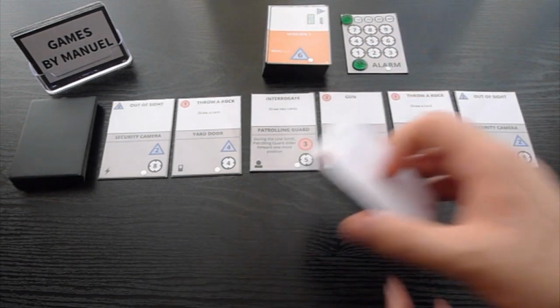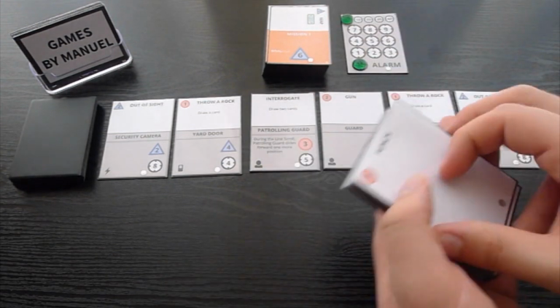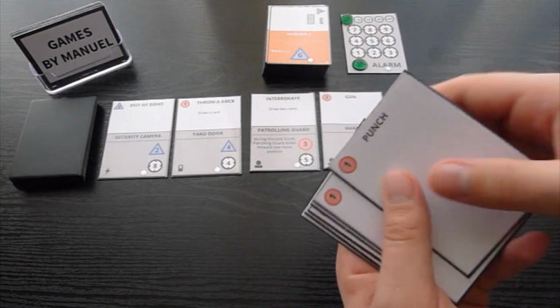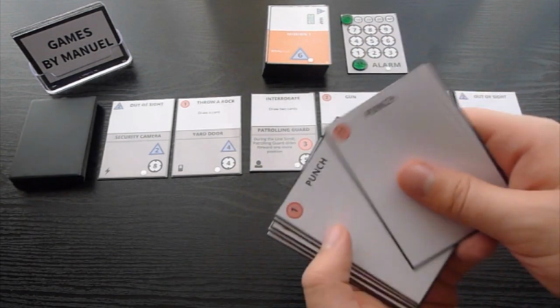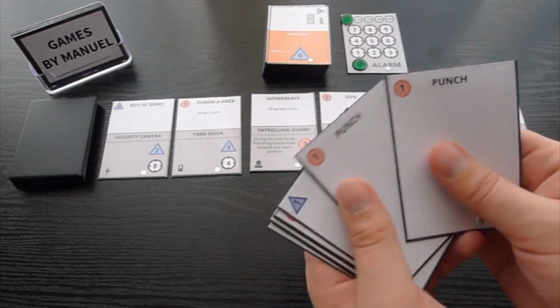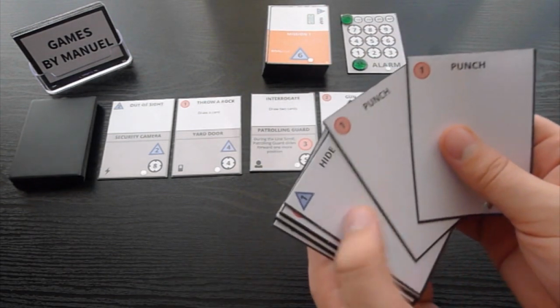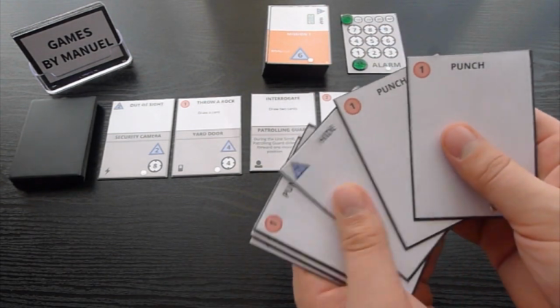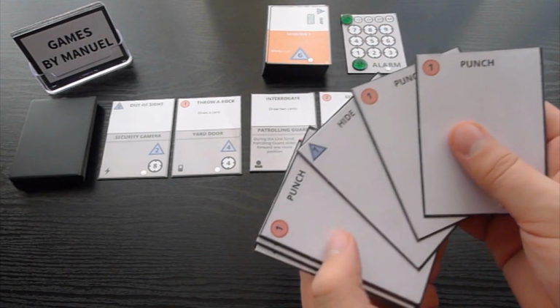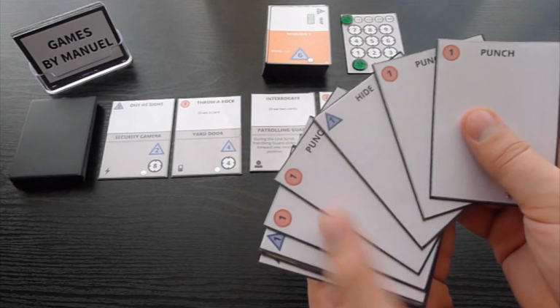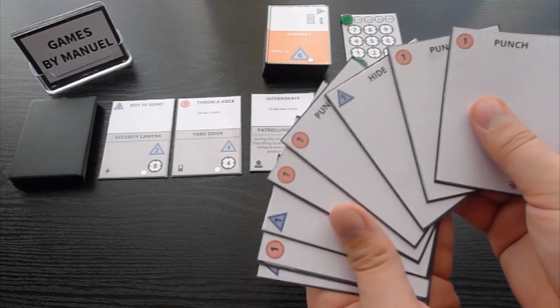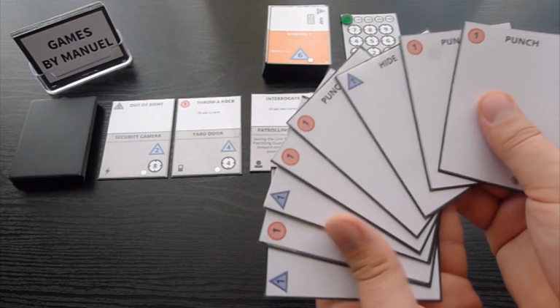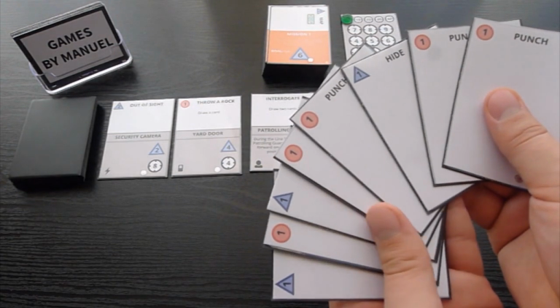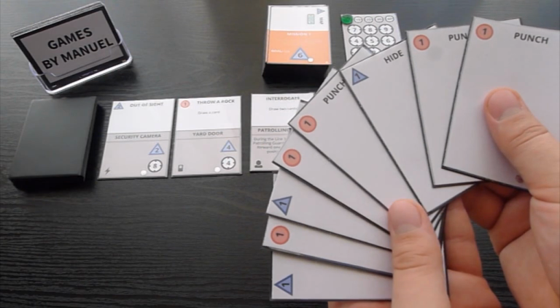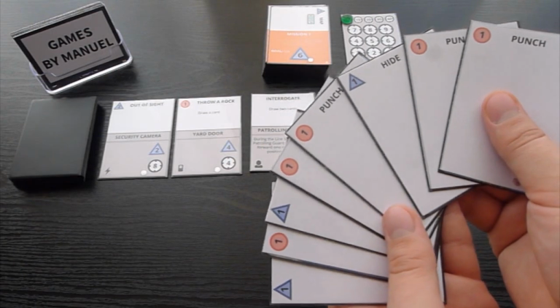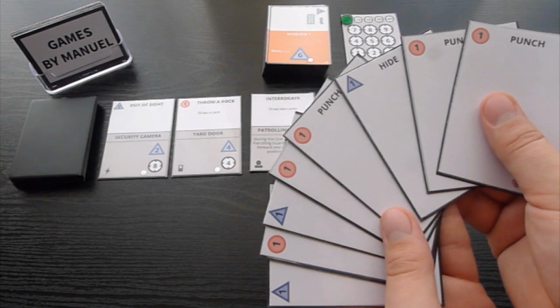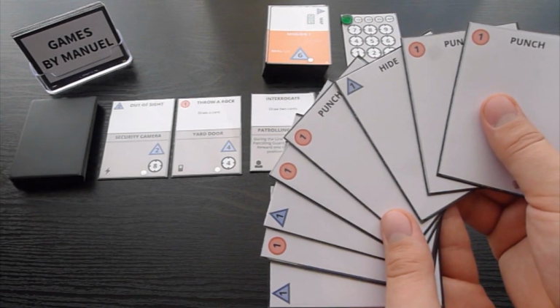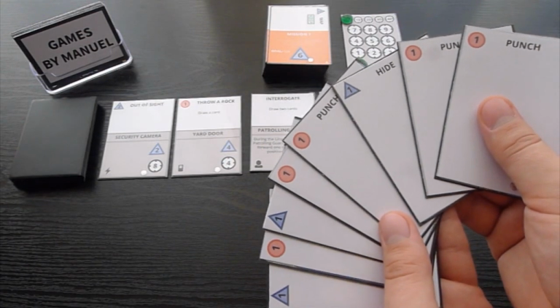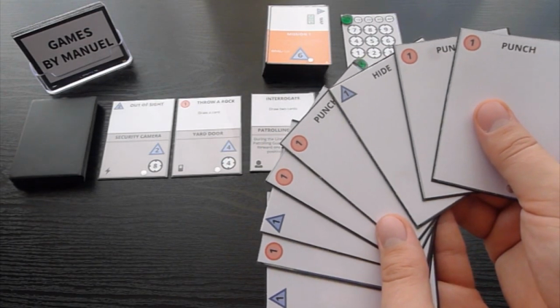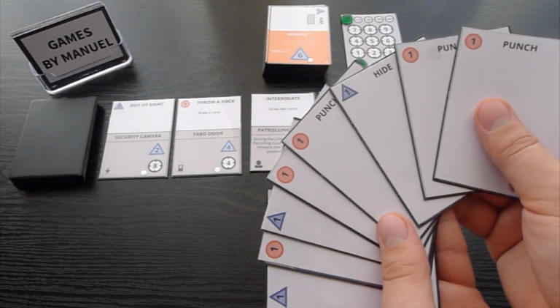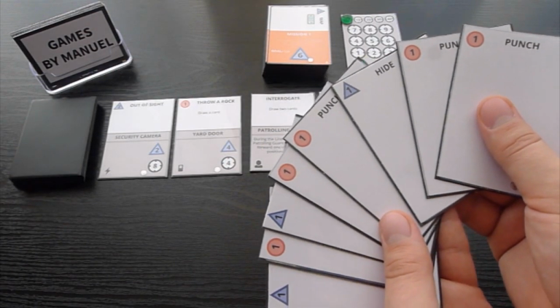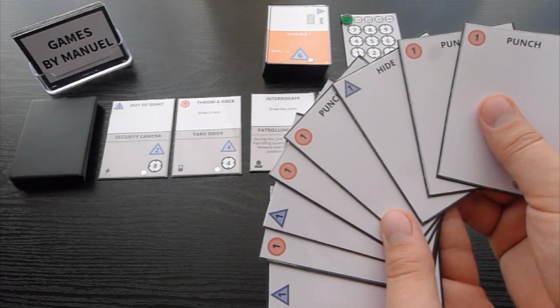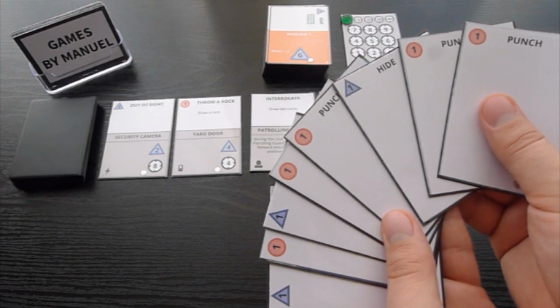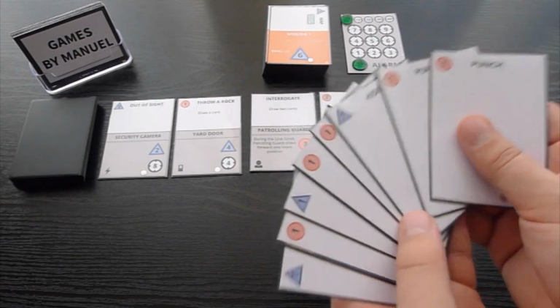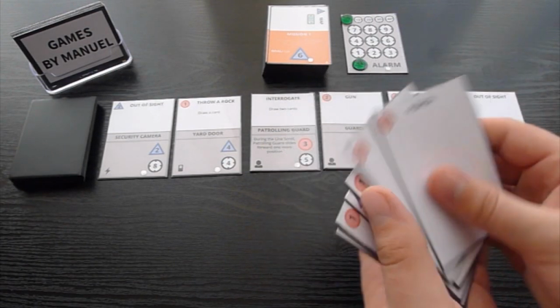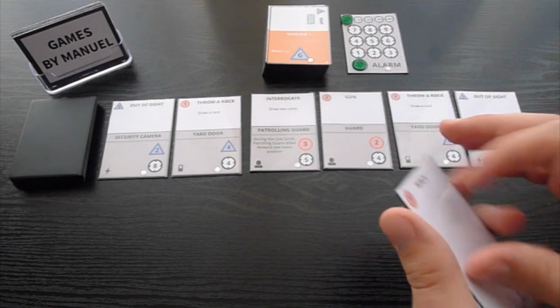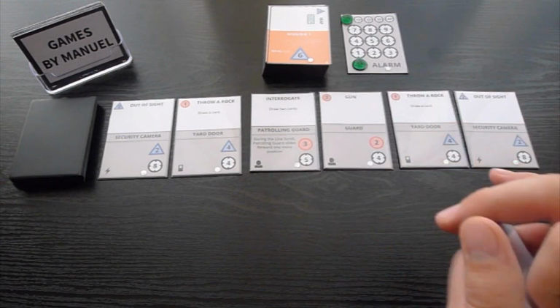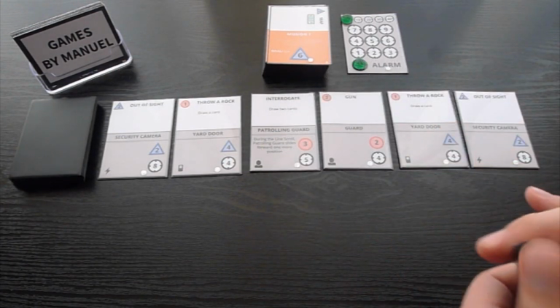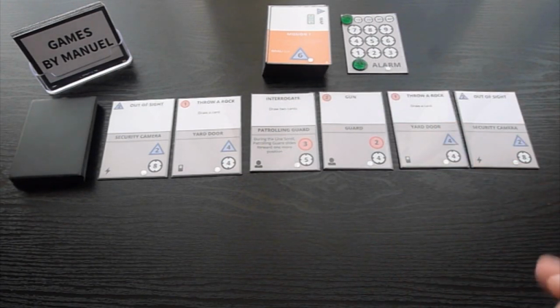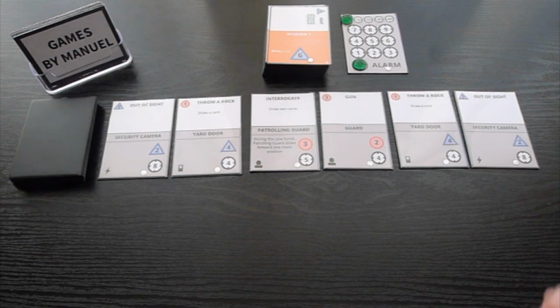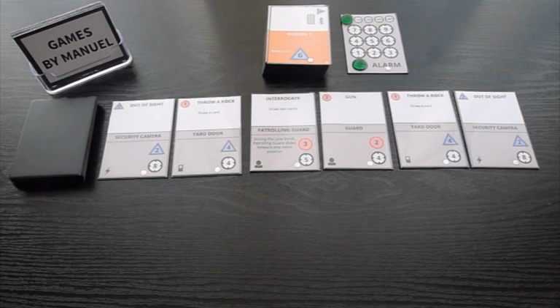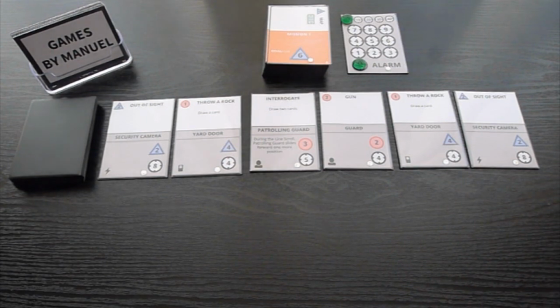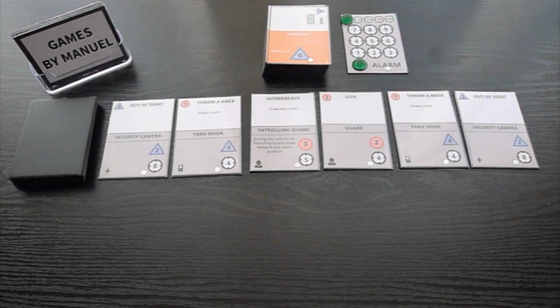Your starting deck is composed of 2 different cards: Punch and Hide. Each one gives you one type of resource — Fighting or Stealth. You'll use these to deal with obstacles in the enemy base.